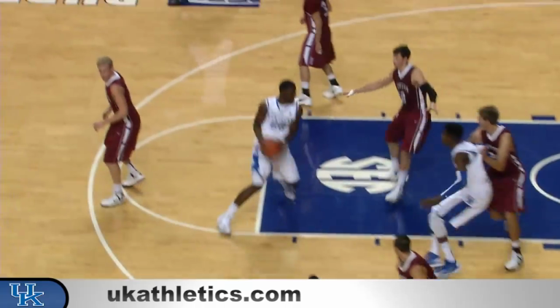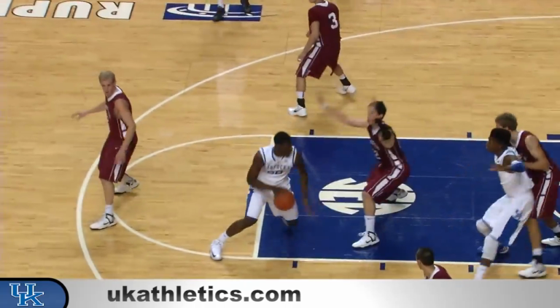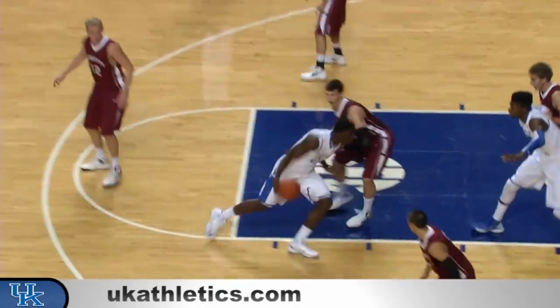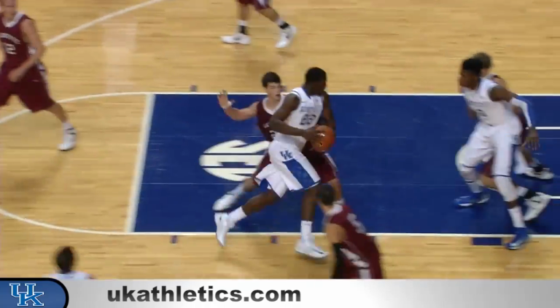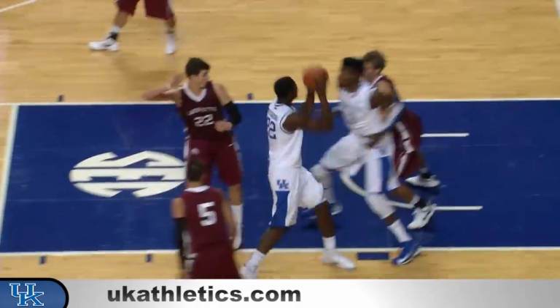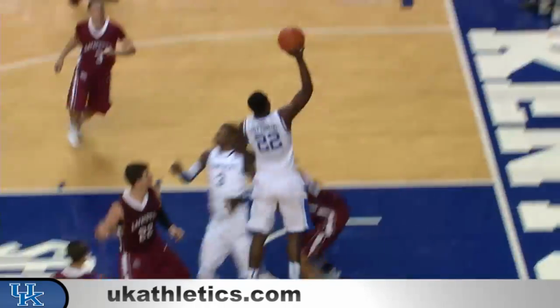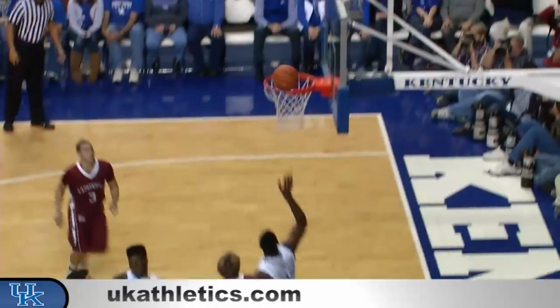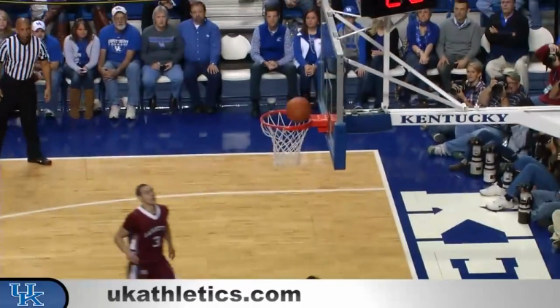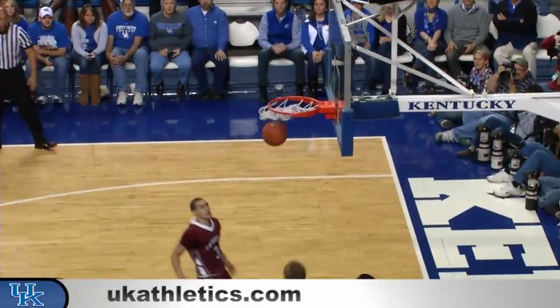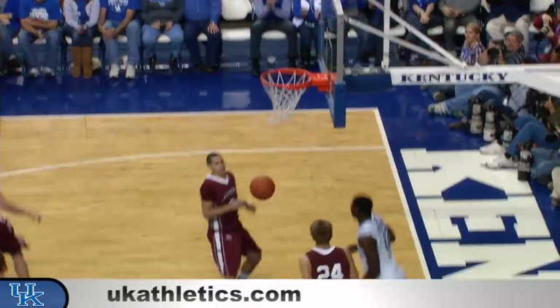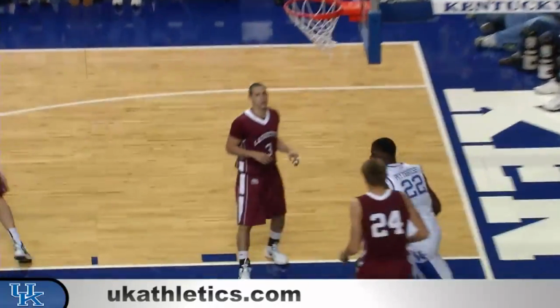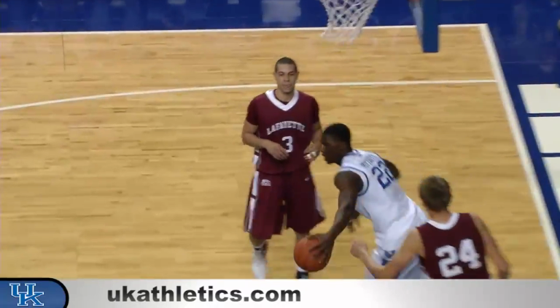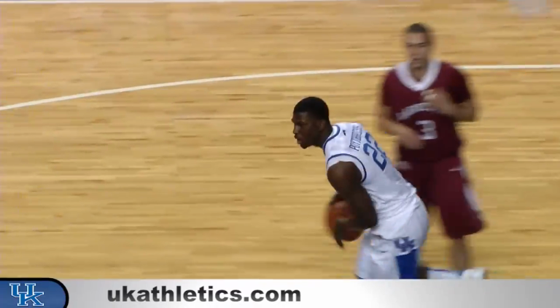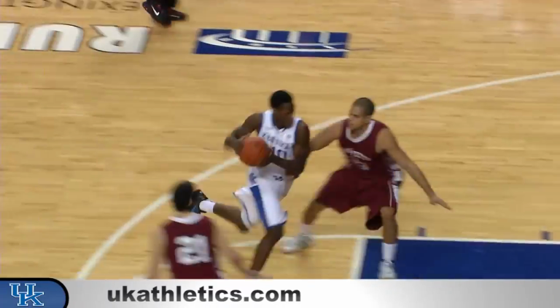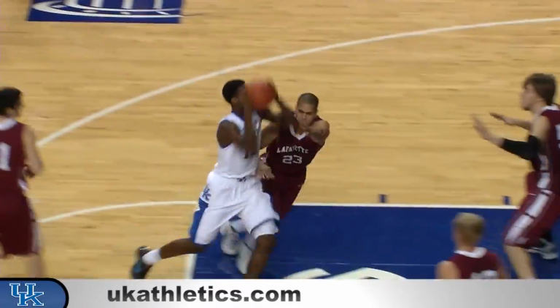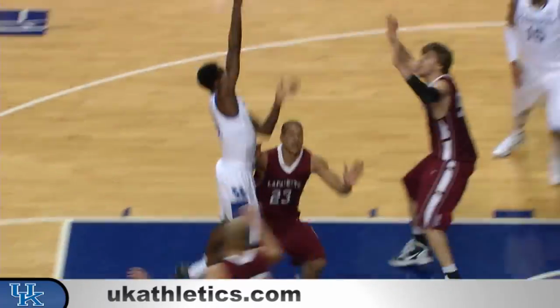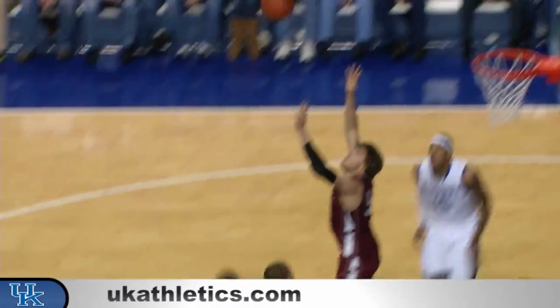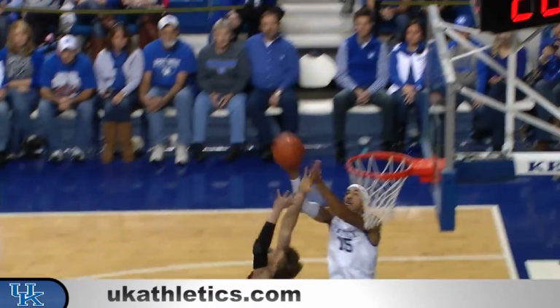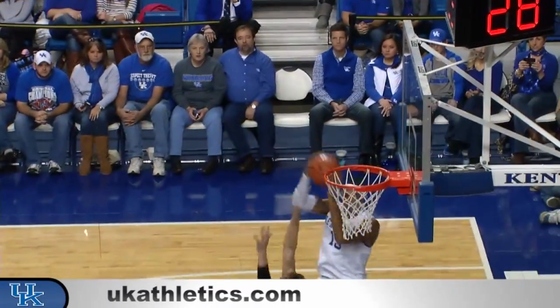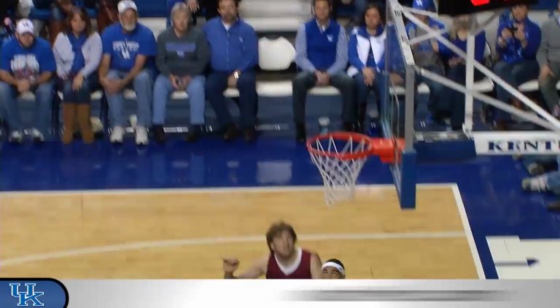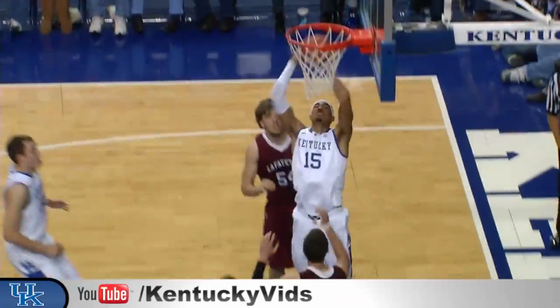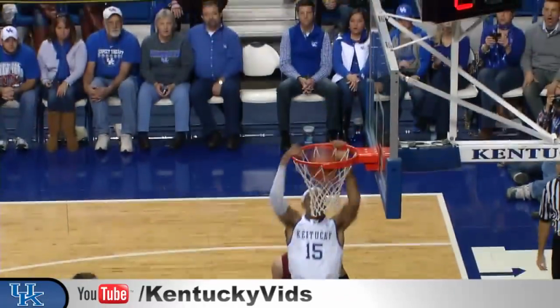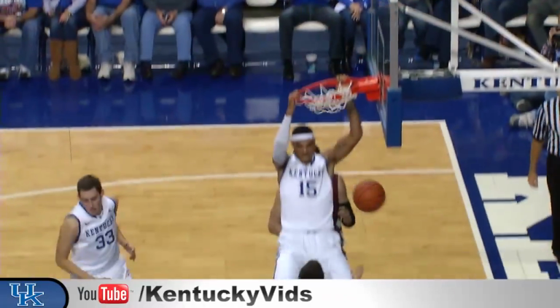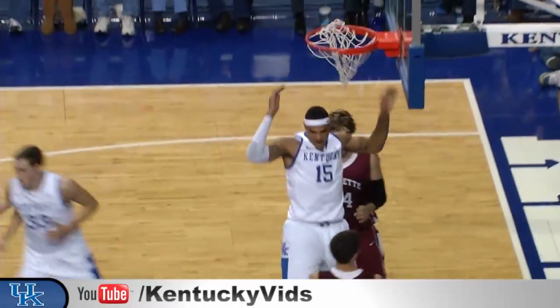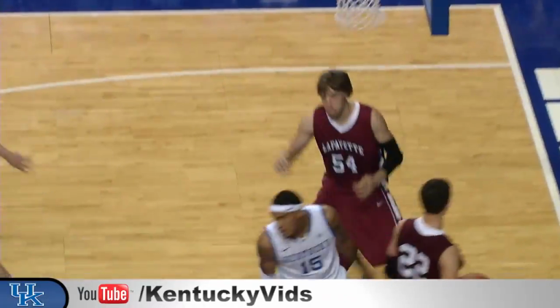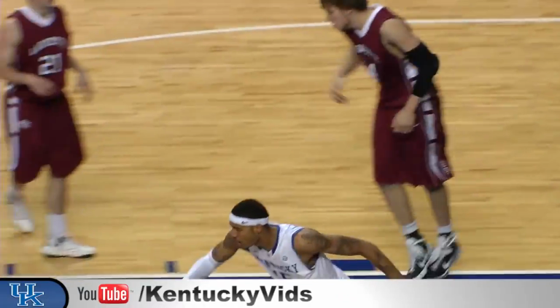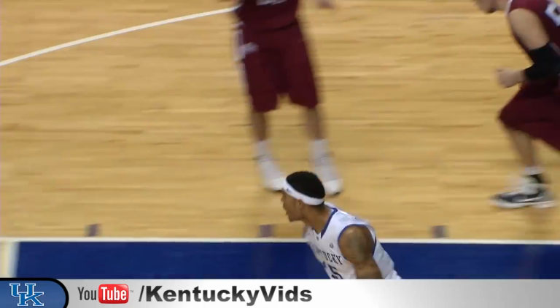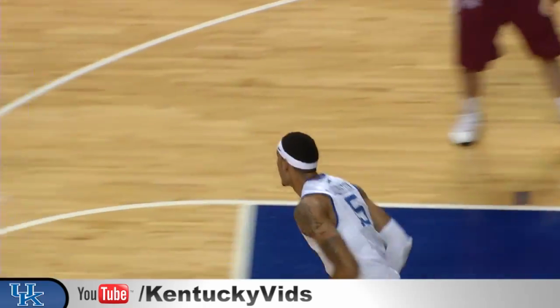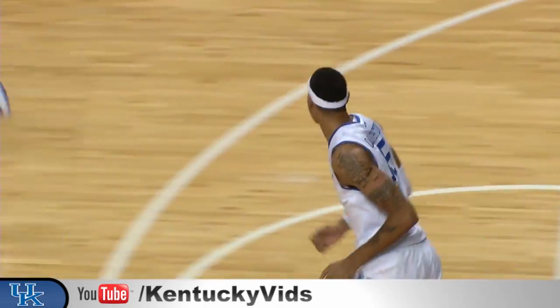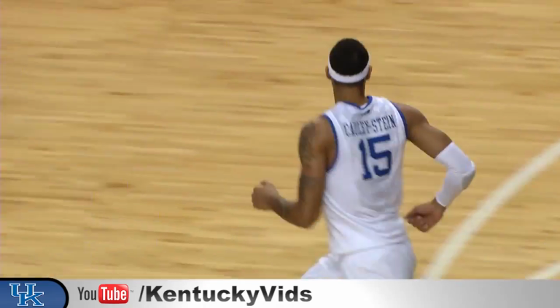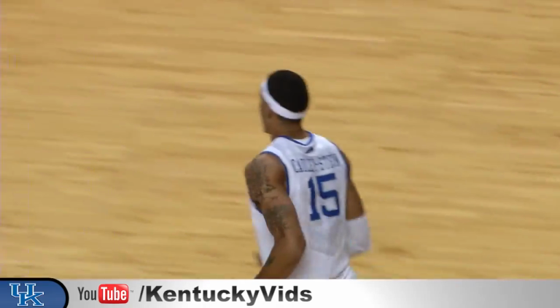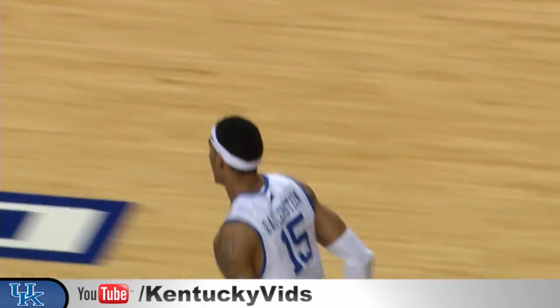Mays feeds Poitras at the high post, he goes down the lane and banks it in. Goodwin drives the lane, floats it up to the rim for Cauley-Stein, who makes the catch, comes down, and goes back up and dunks it.